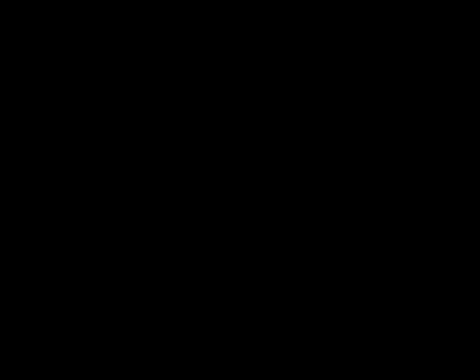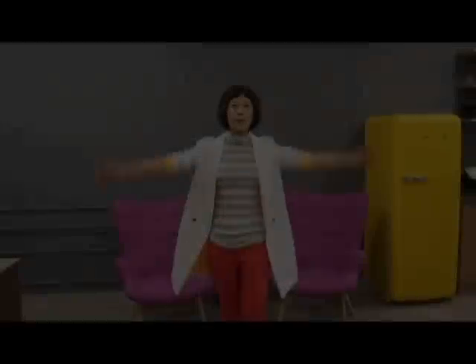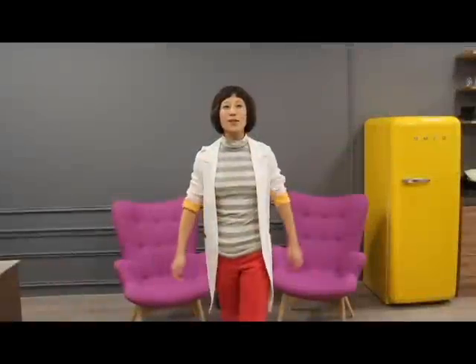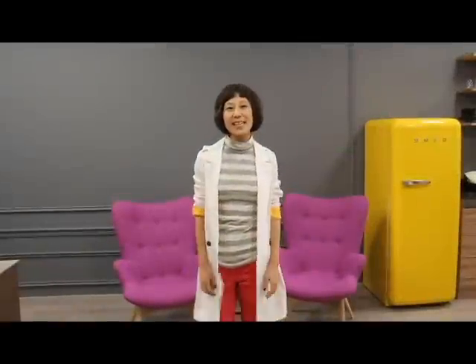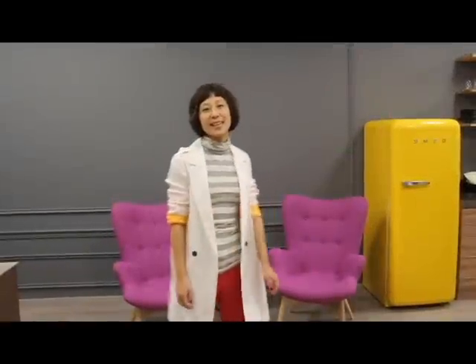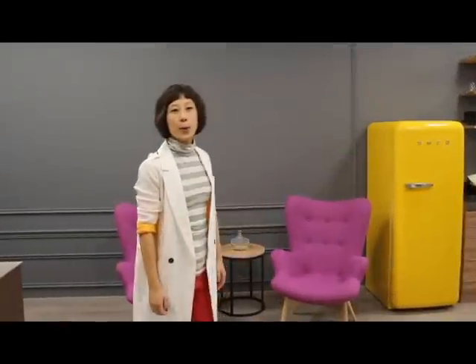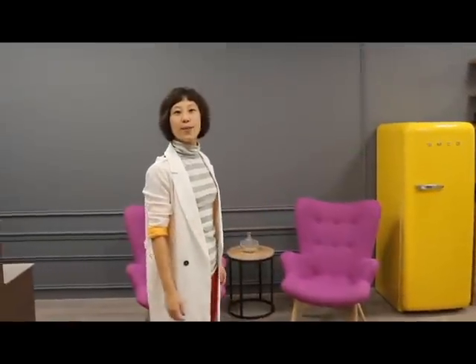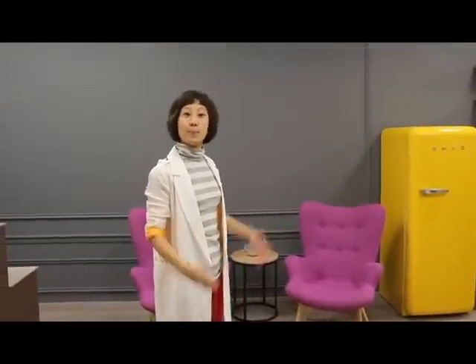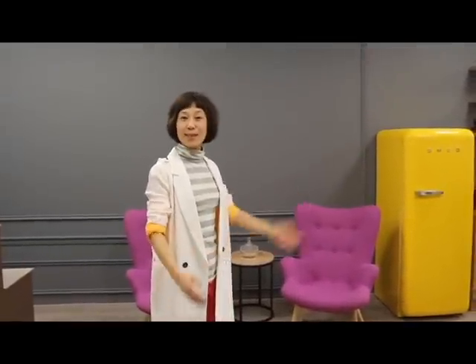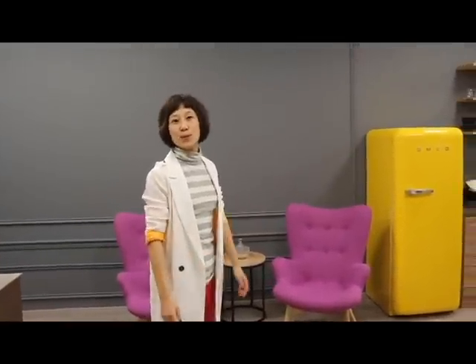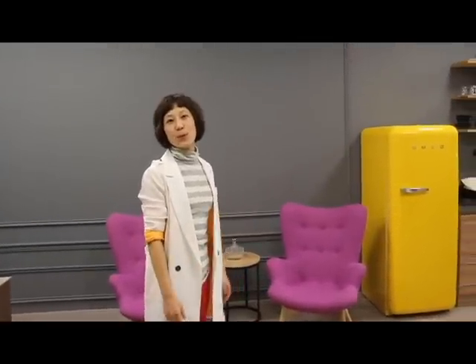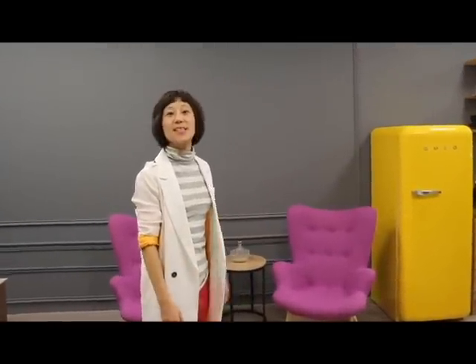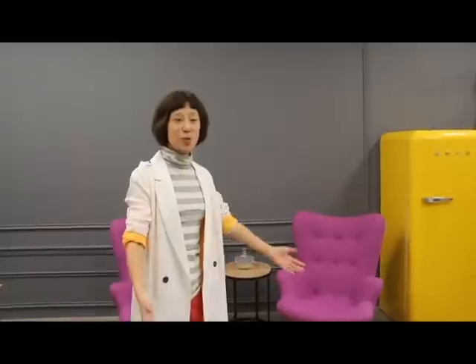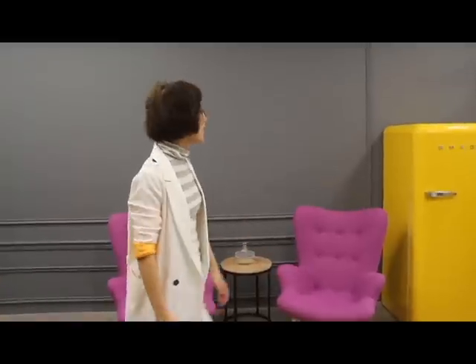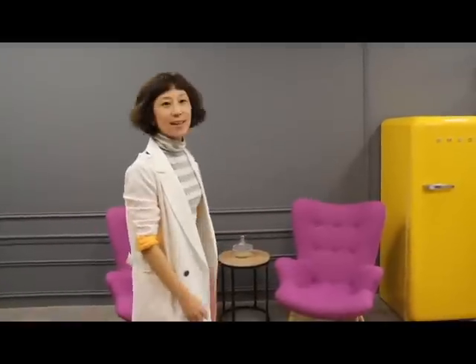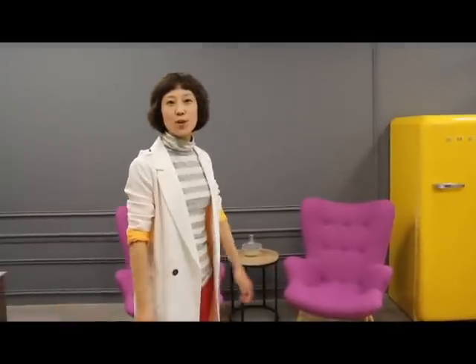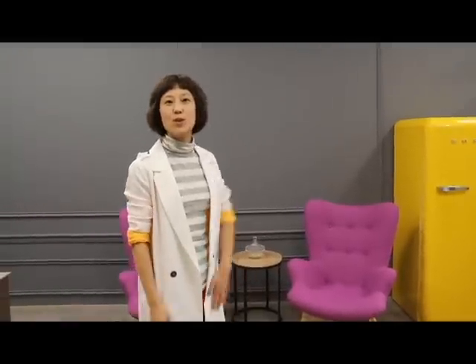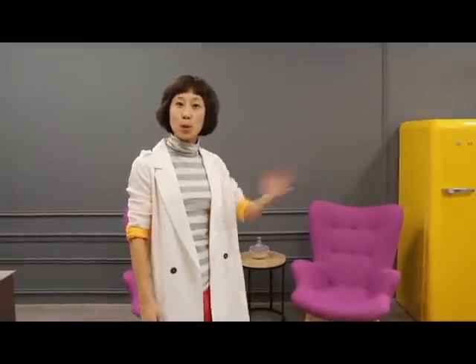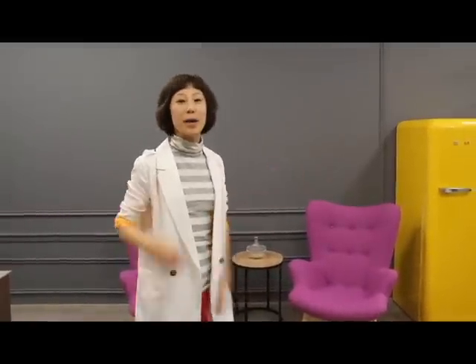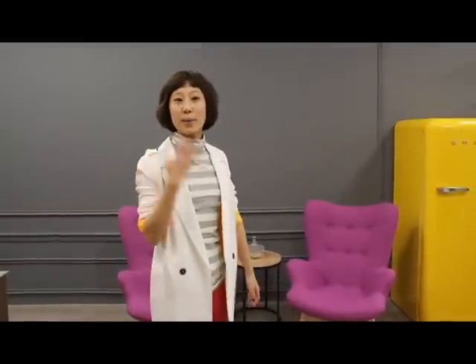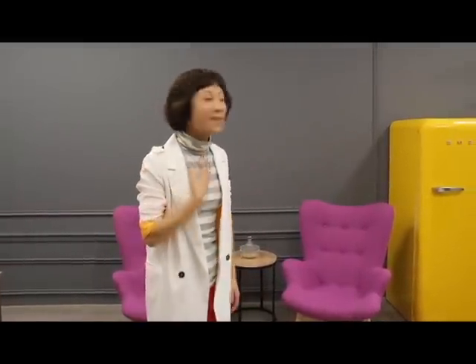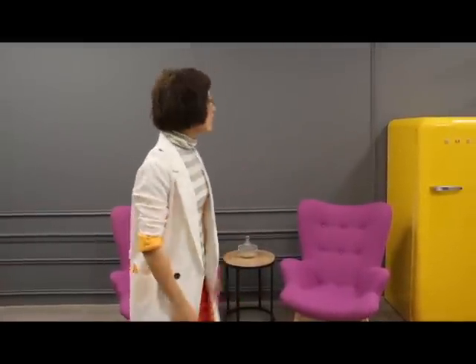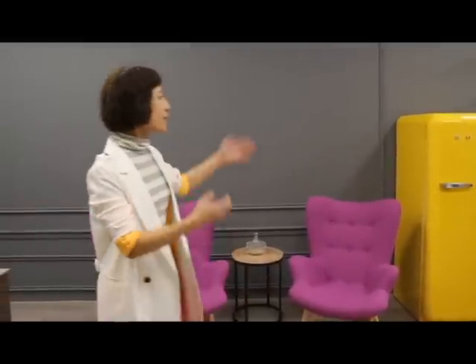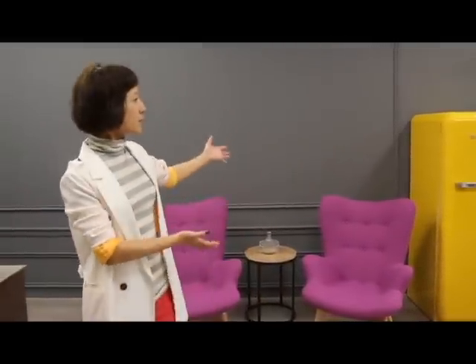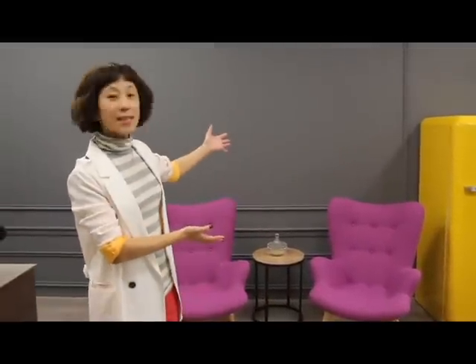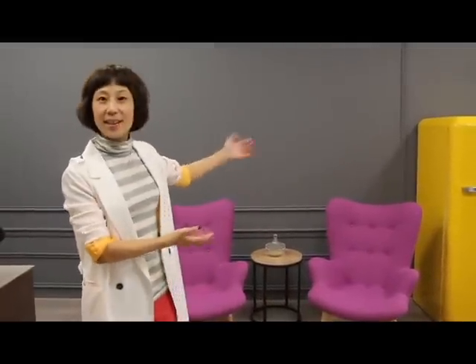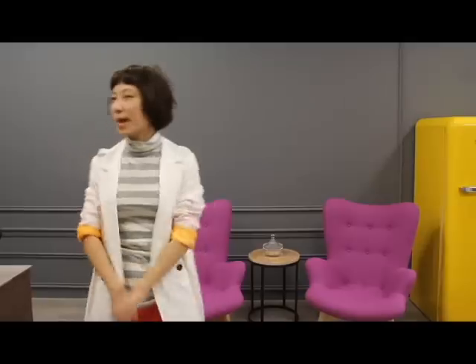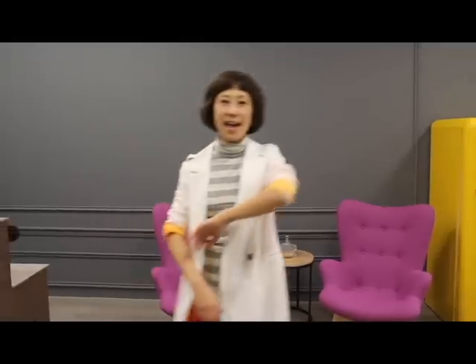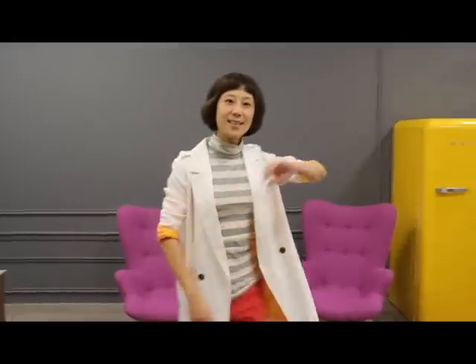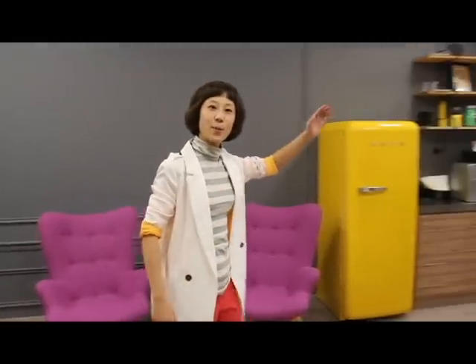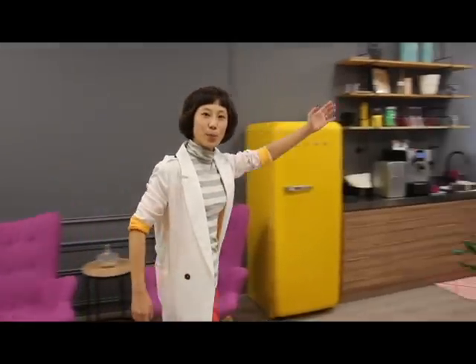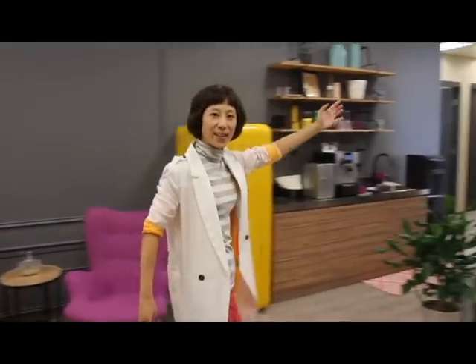Hi! Welcome to Garage Society. We are the best new service workspace in Central, and let me just go through a tour. By the way, I'm in LA. The reception is here and why don't we move on.